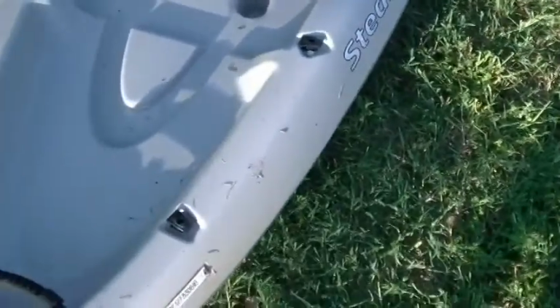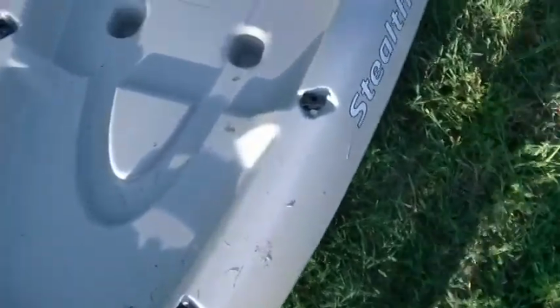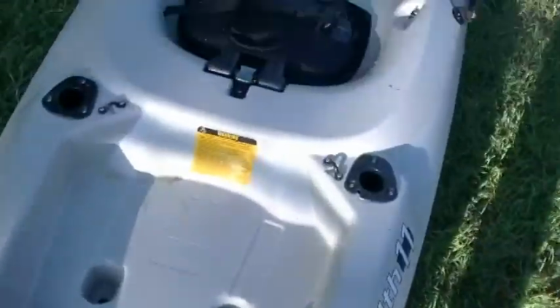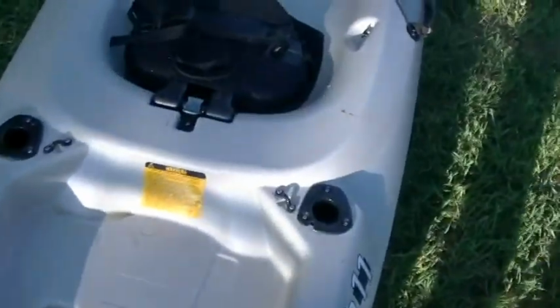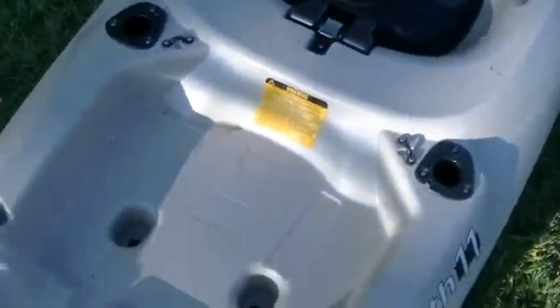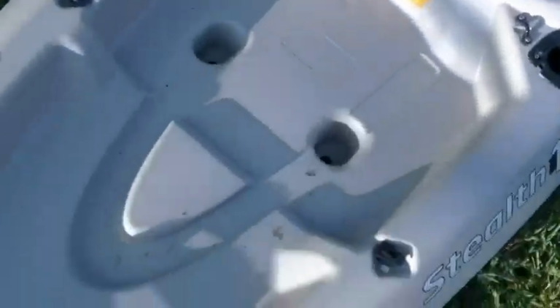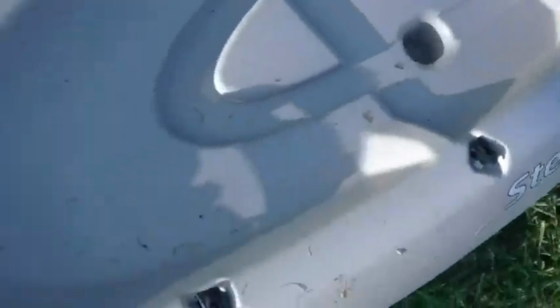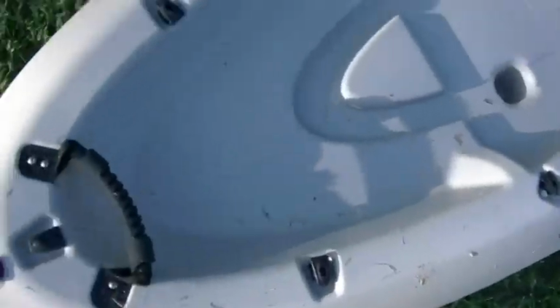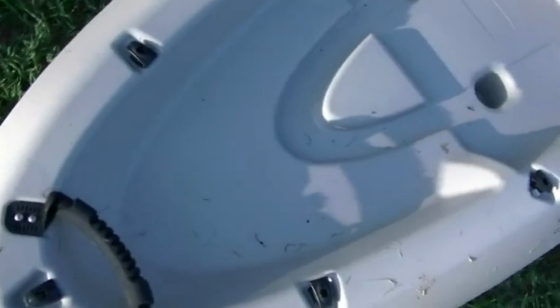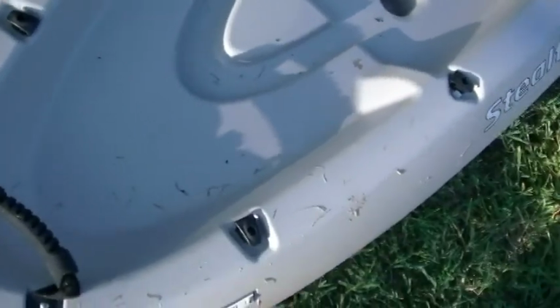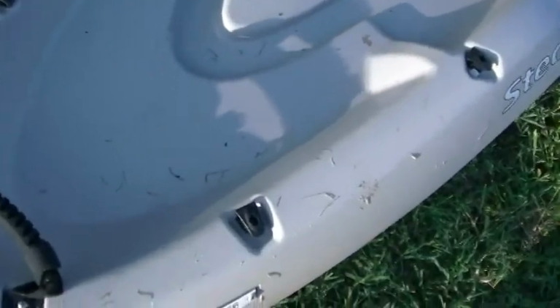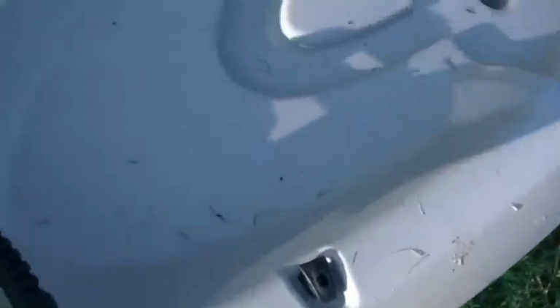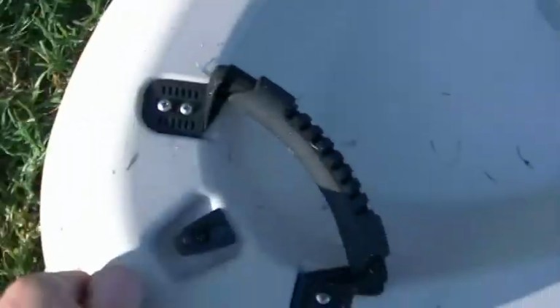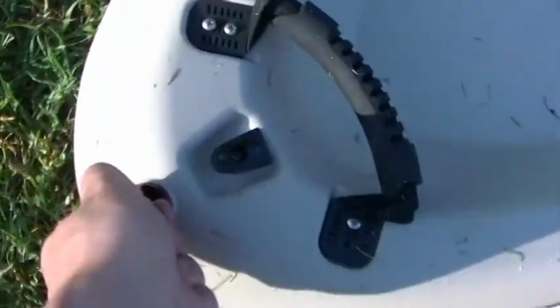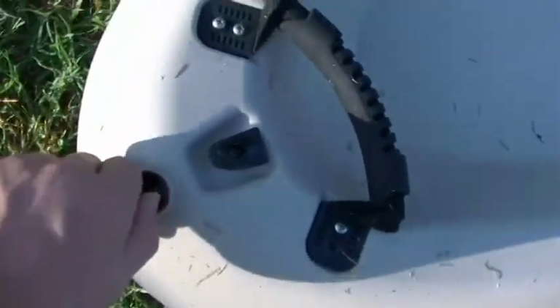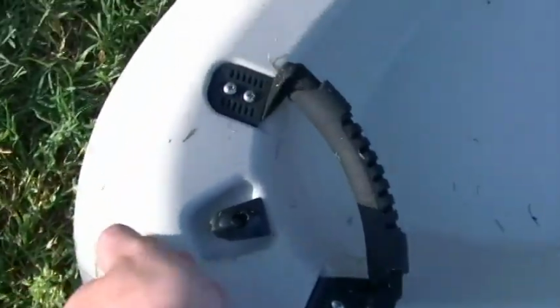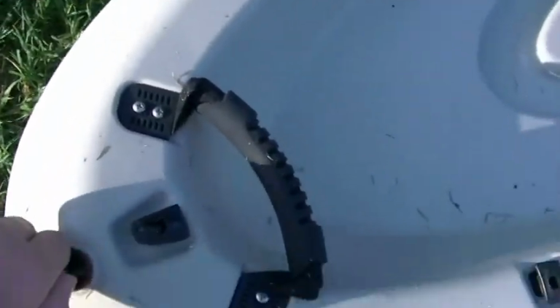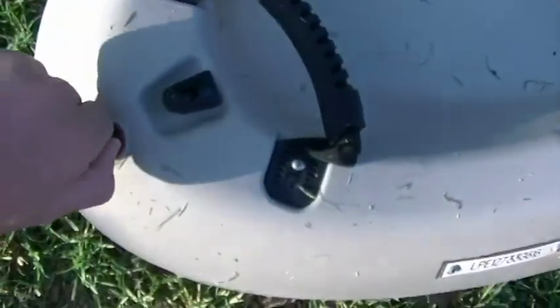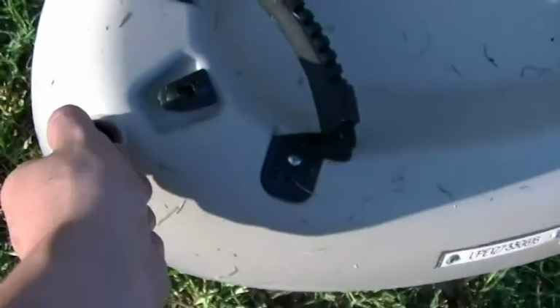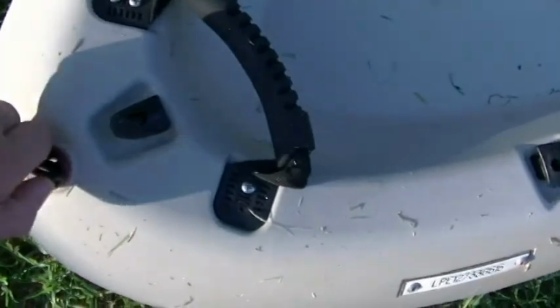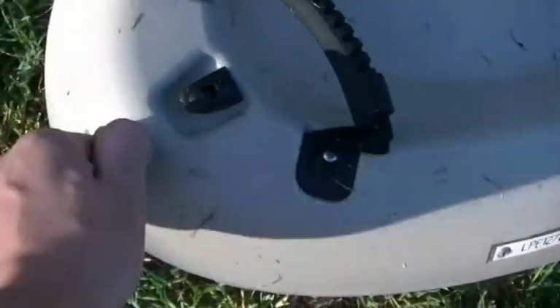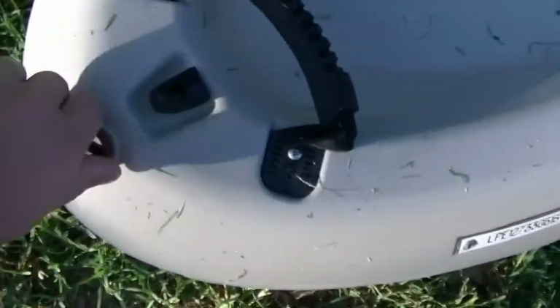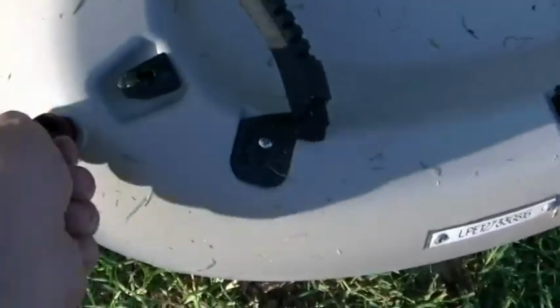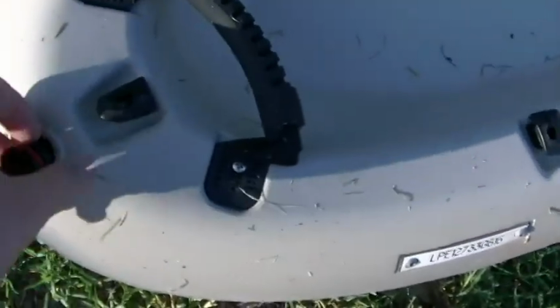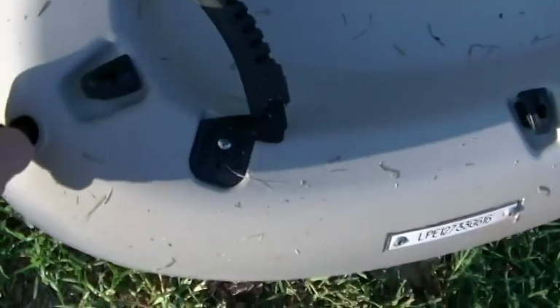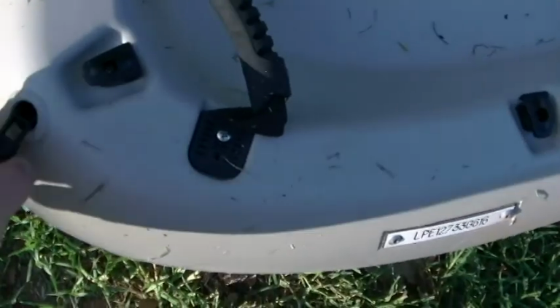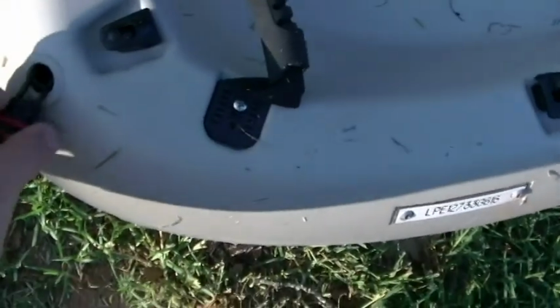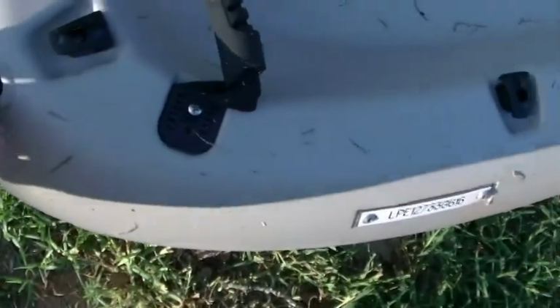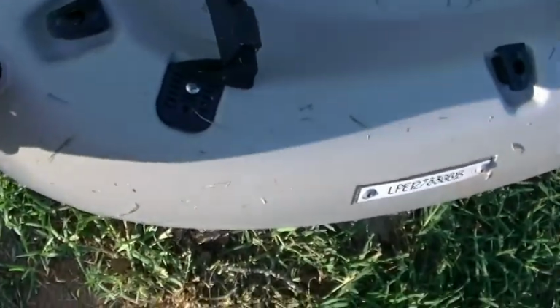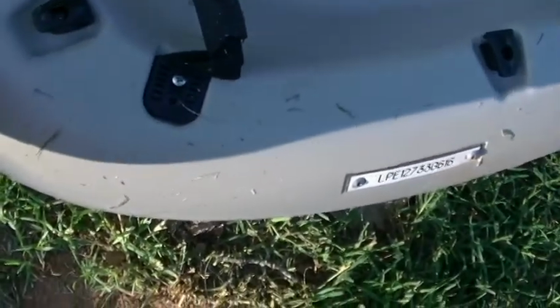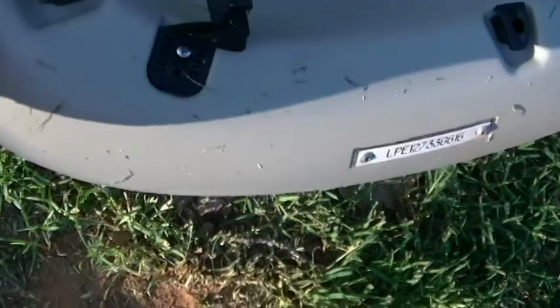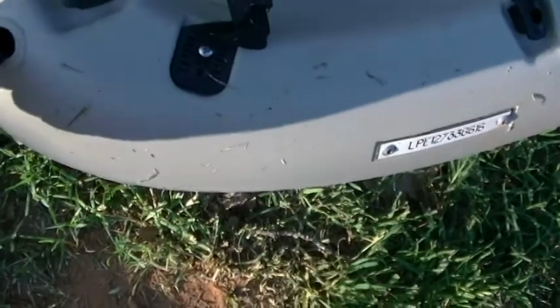Also, in case the ballast of the kayak is flooded — usually it won't be, but in case it is — there's a plug on the back of the kayak that you can unscrew, and then you can tip over the kayak and let the water drain out.